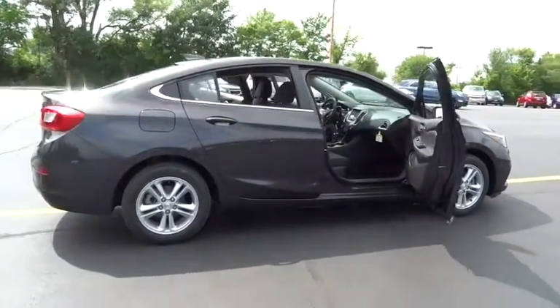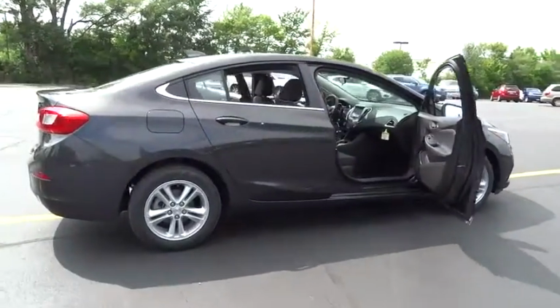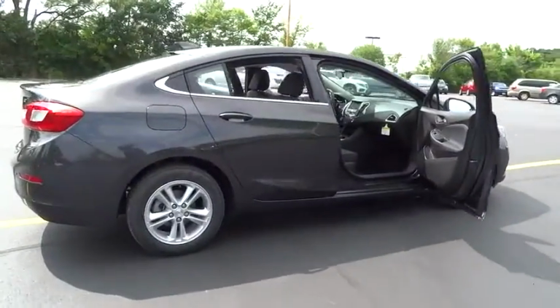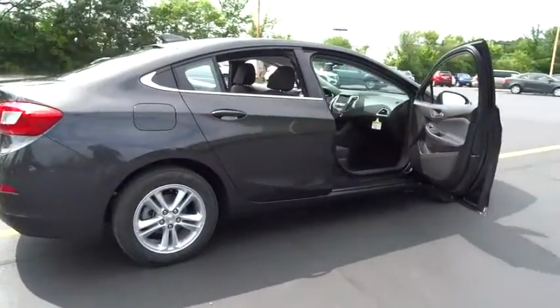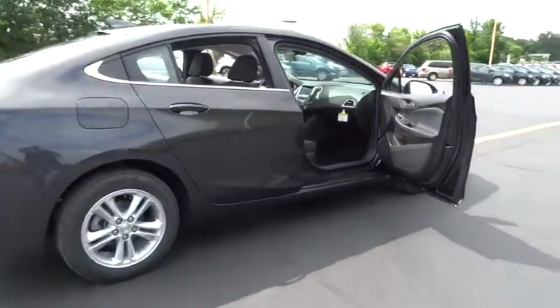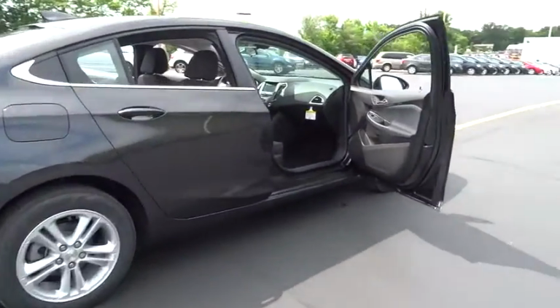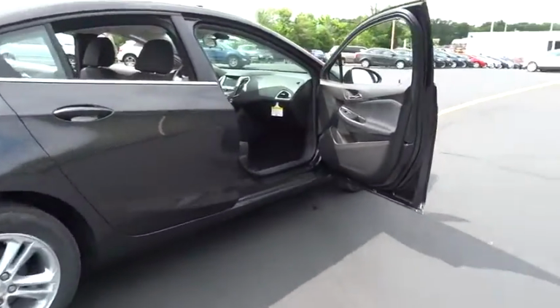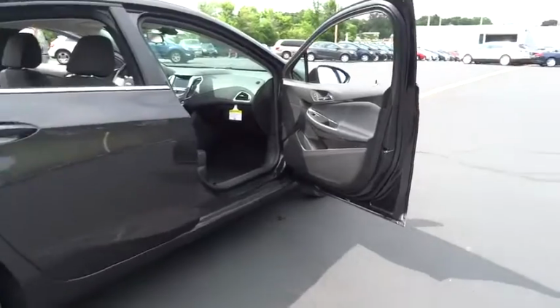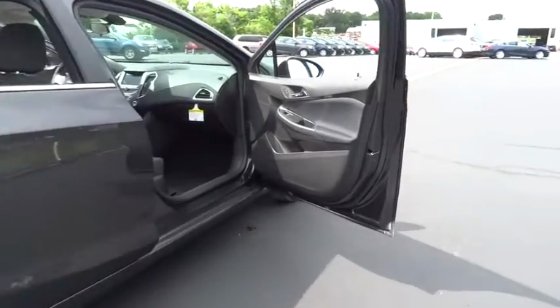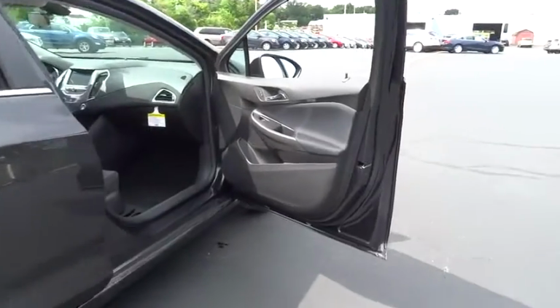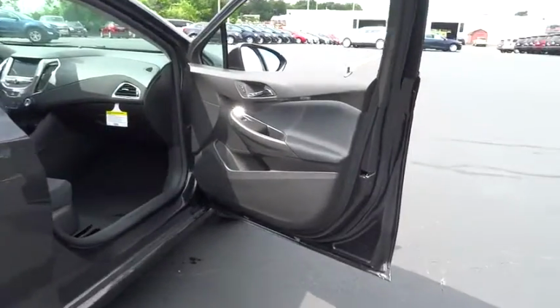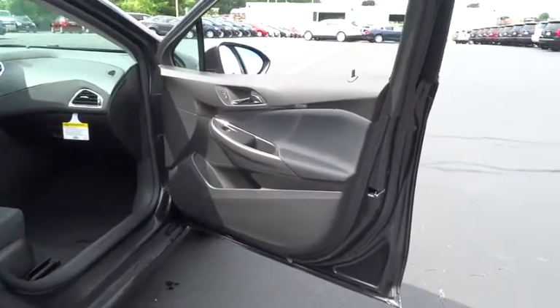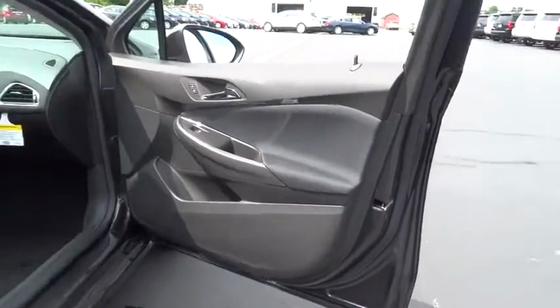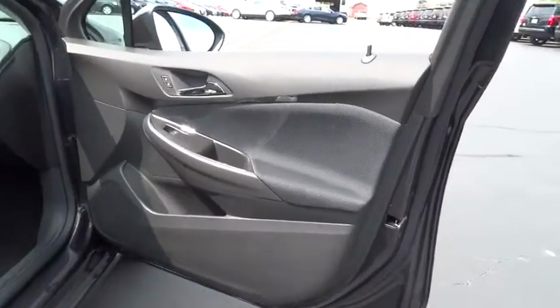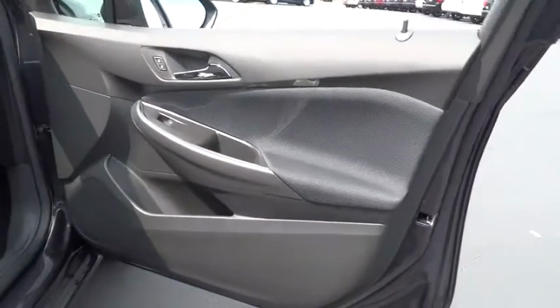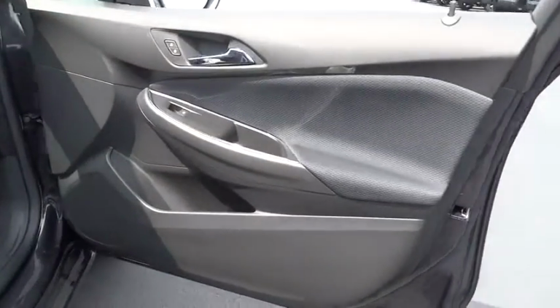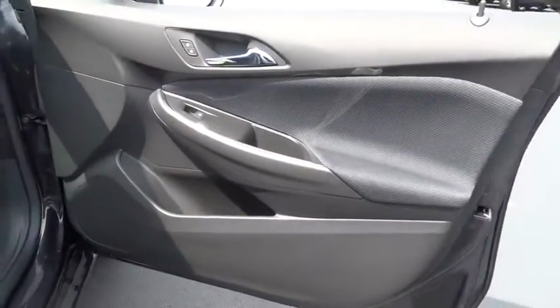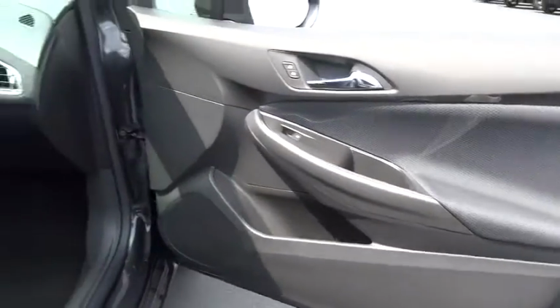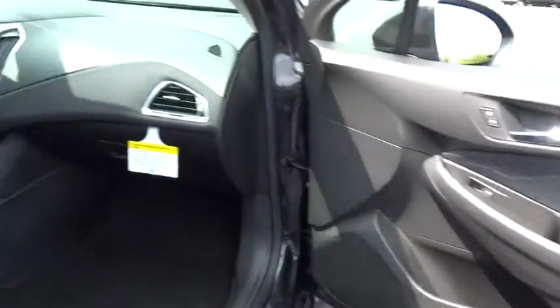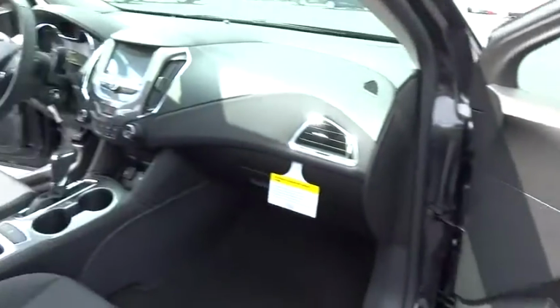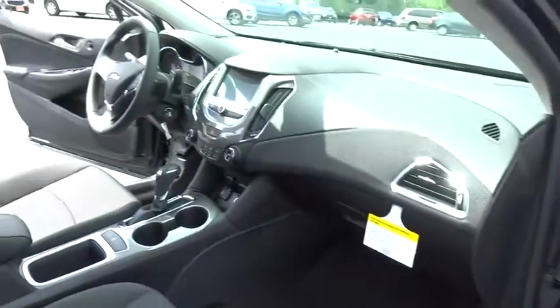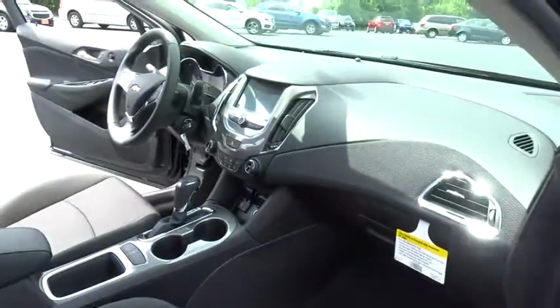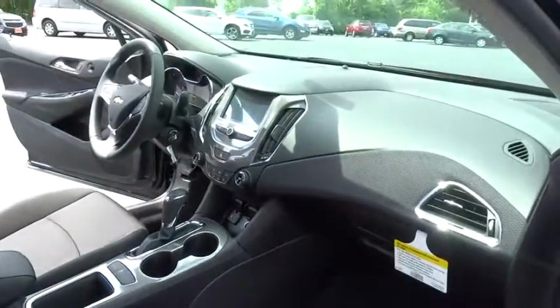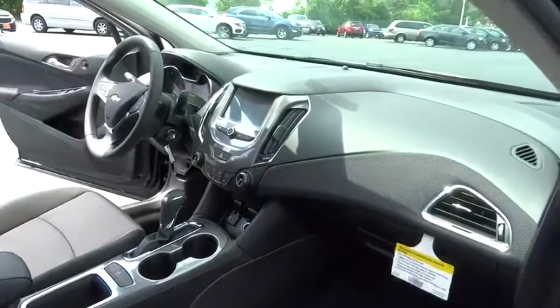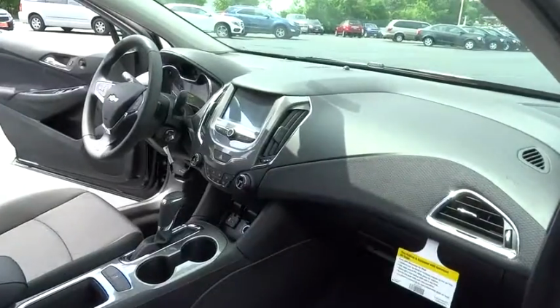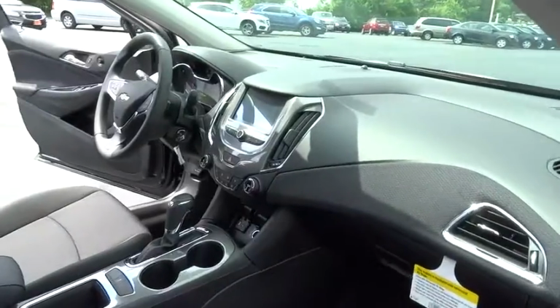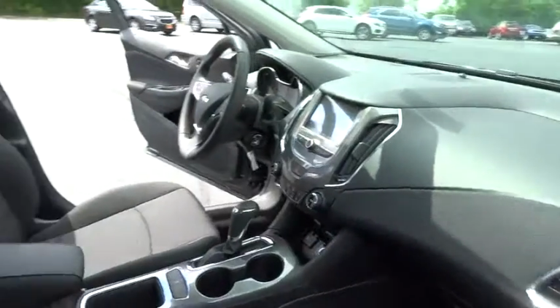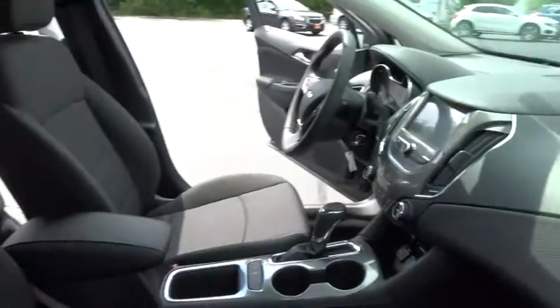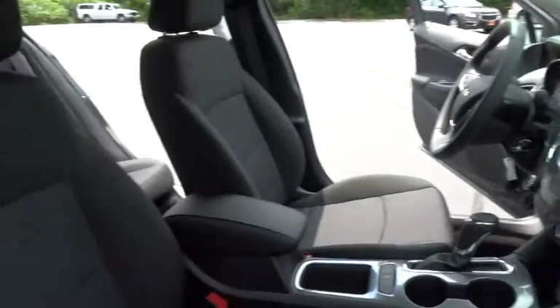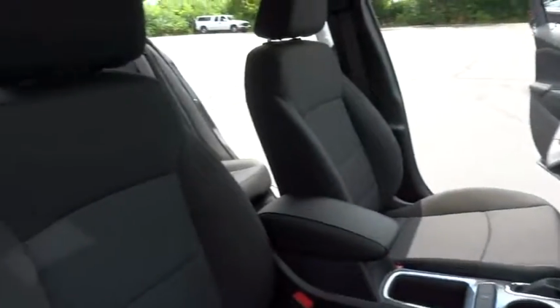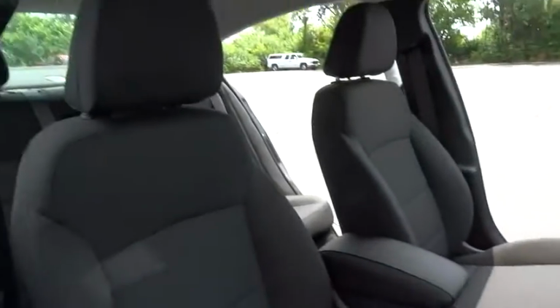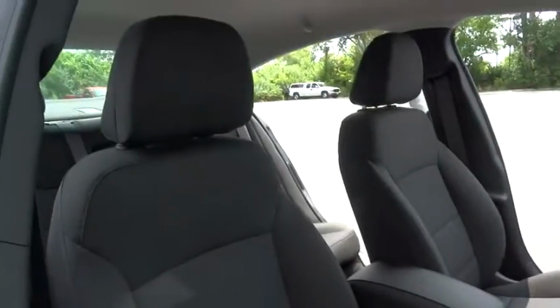Stability control, traction control, keyless entry, steering wheel audio controls, anti-lock braking system, backup camera, Bluetooth, power steering, adjustable steering wheel.